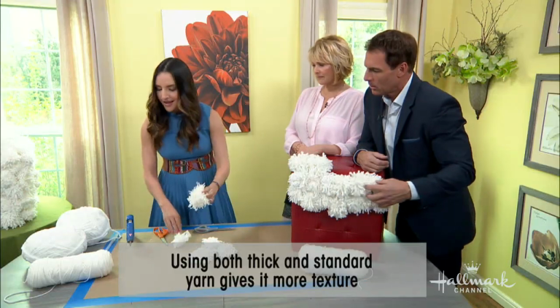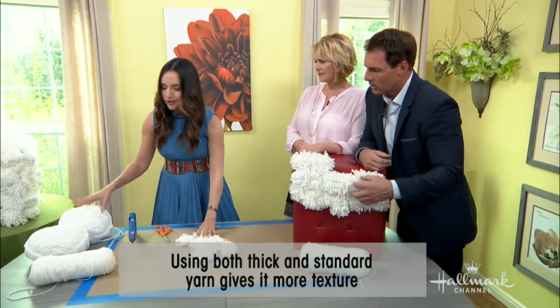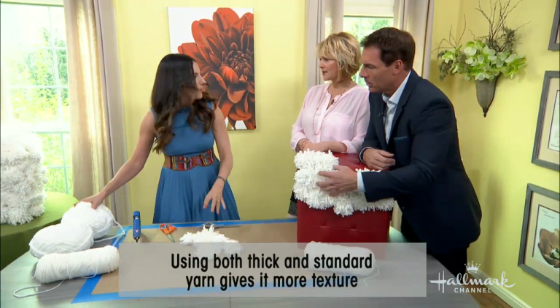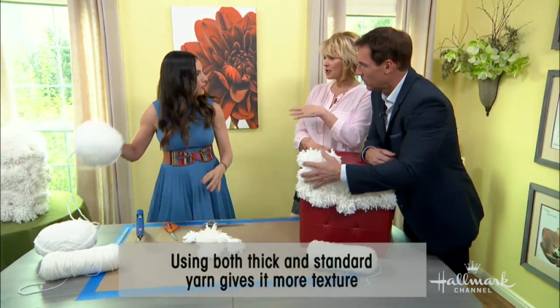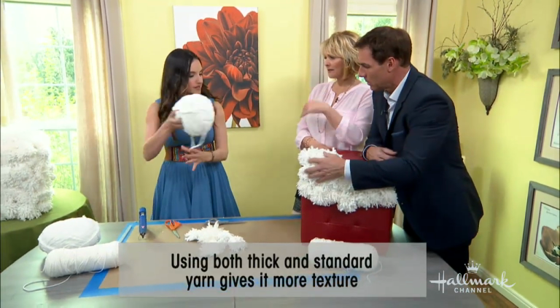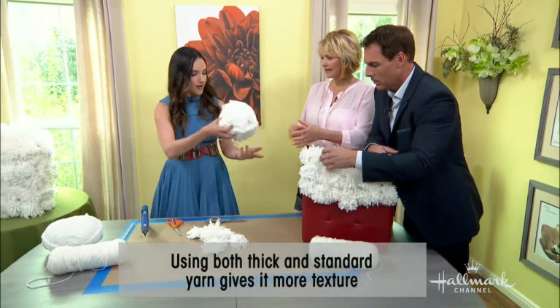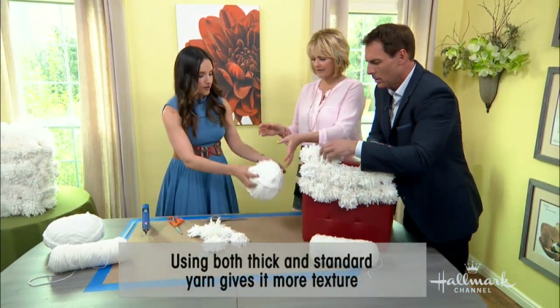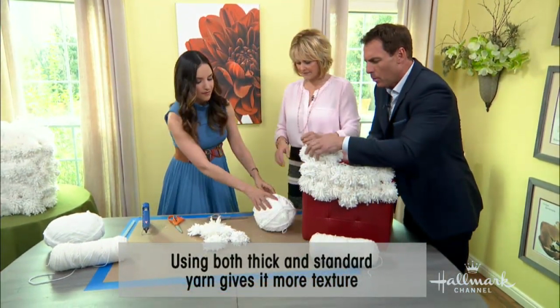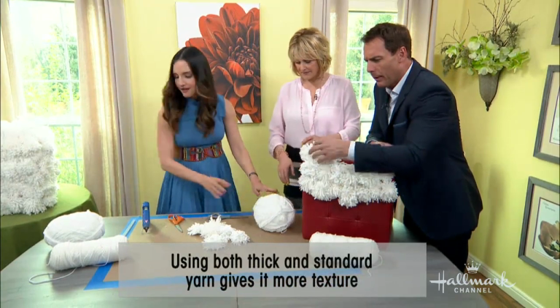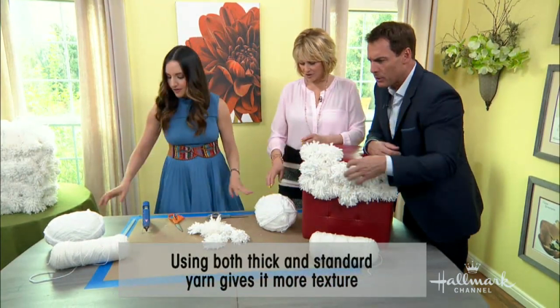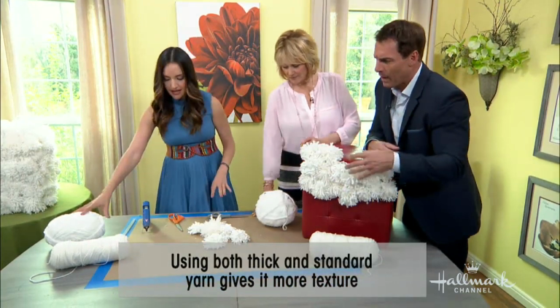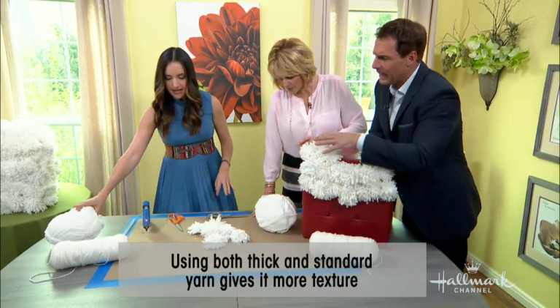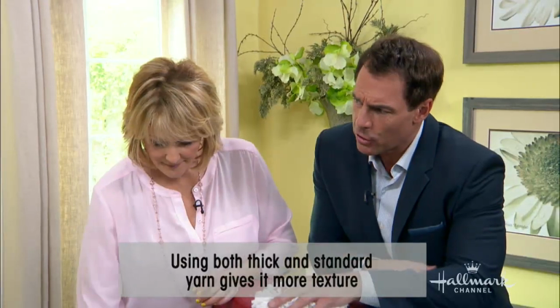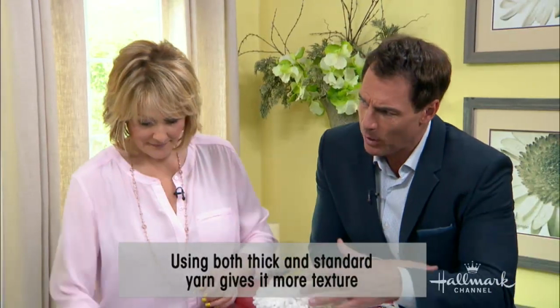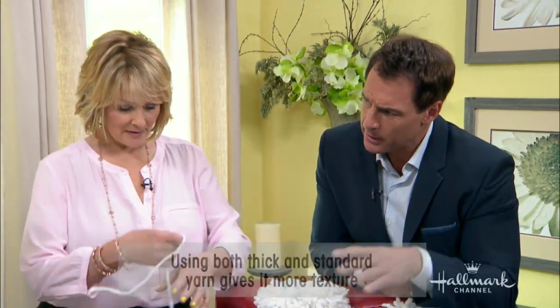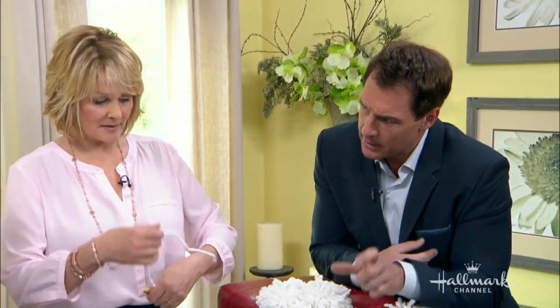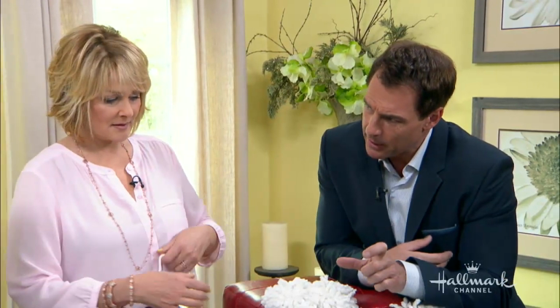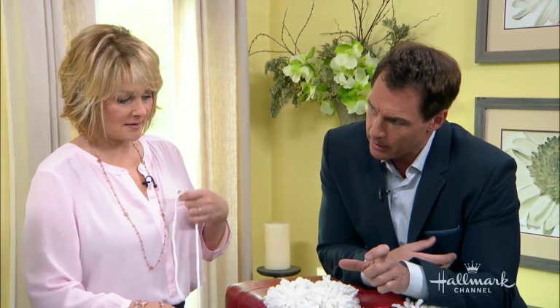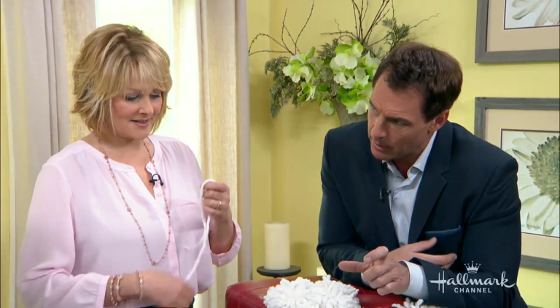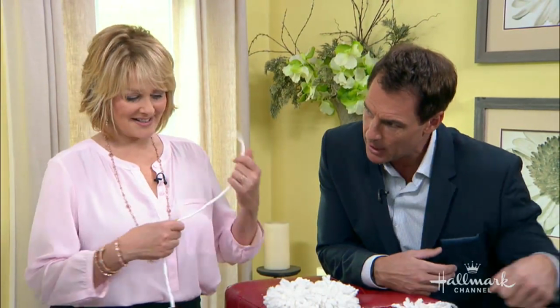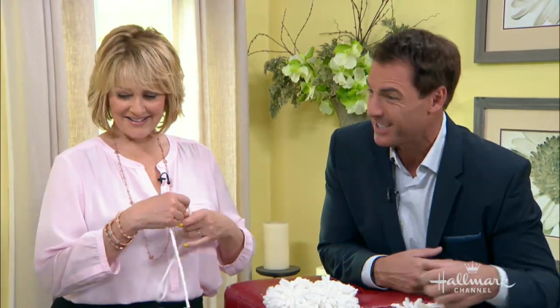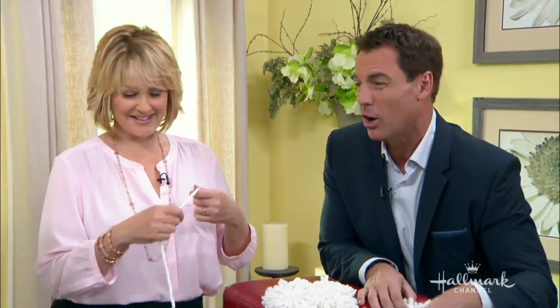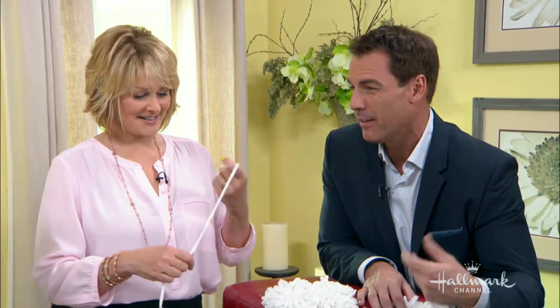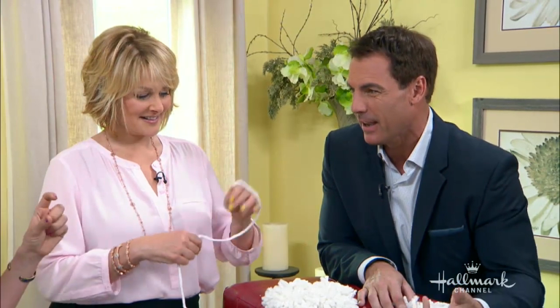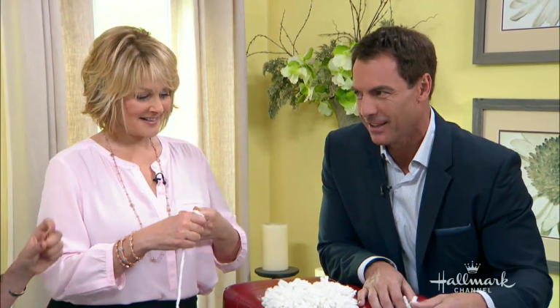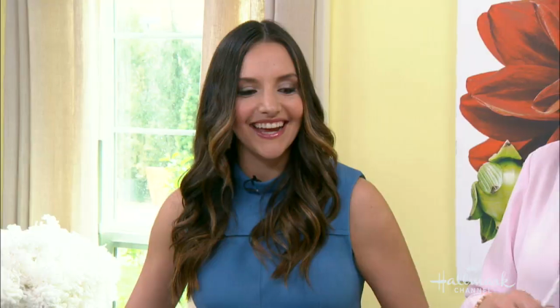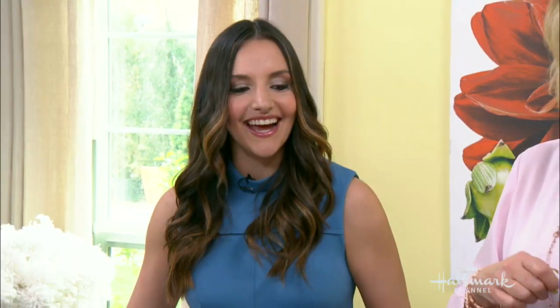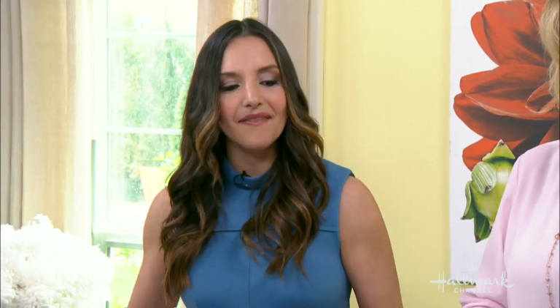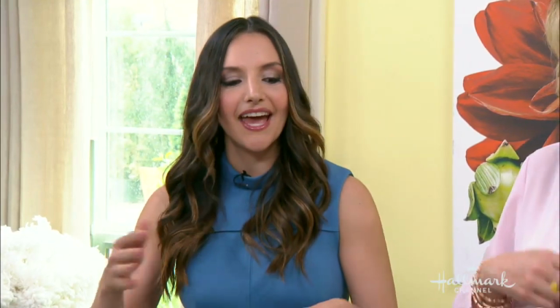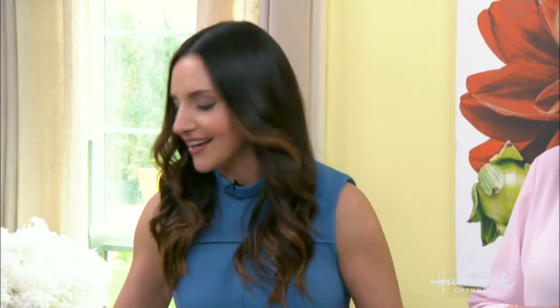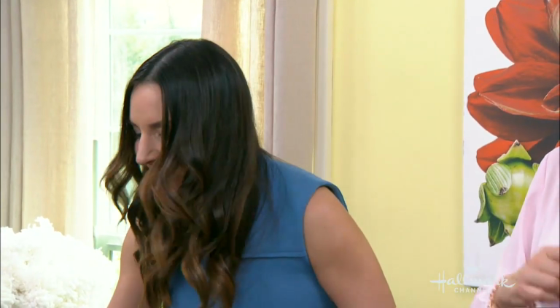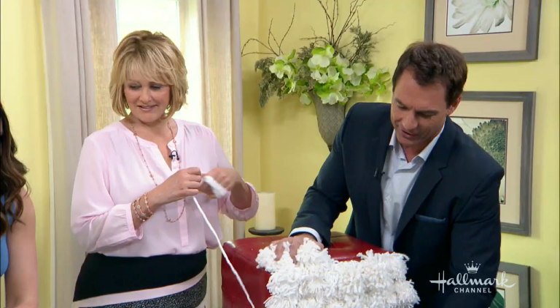When it gets dirty, what height do I set the vacuum on? Because it gets caught in the tube. The lowest height. Hand vacuum — just kidding.